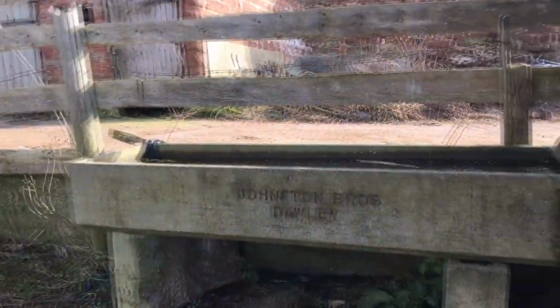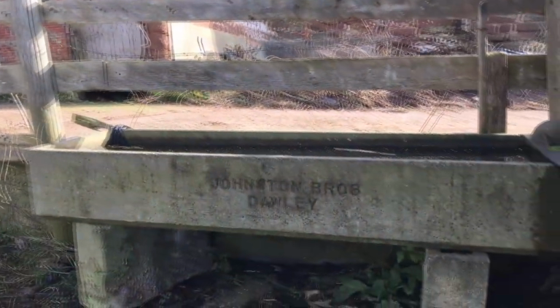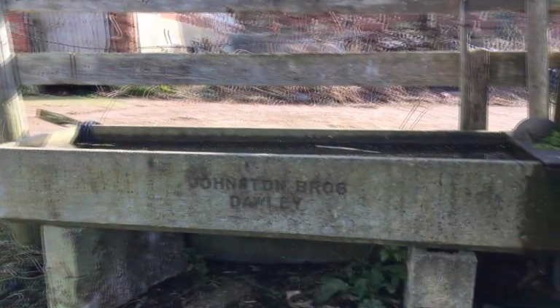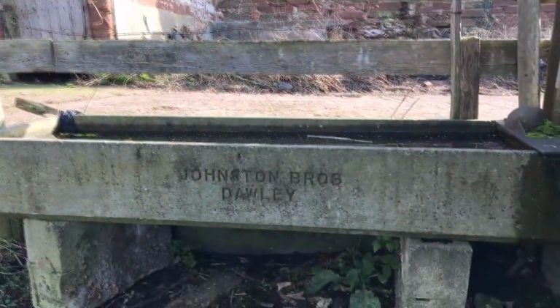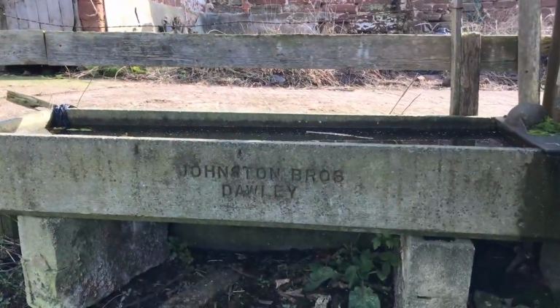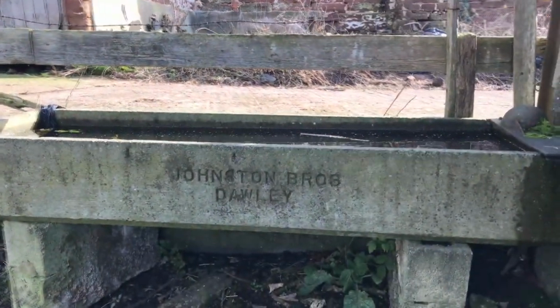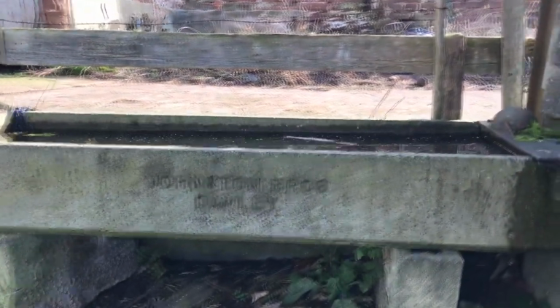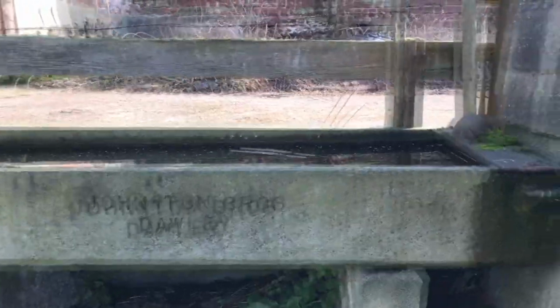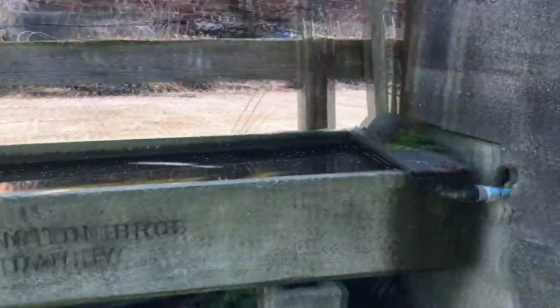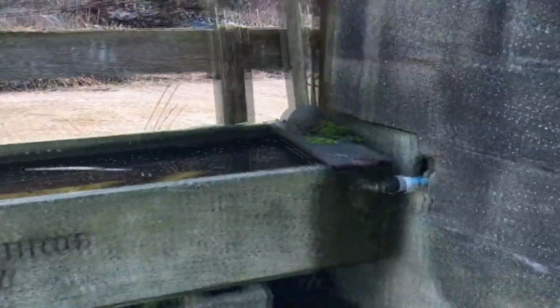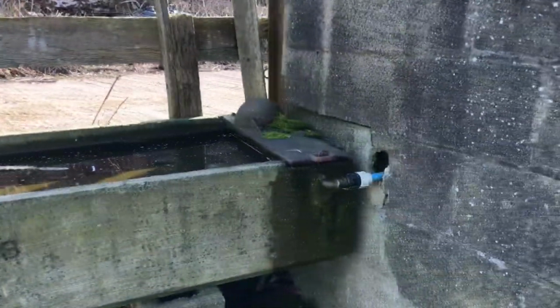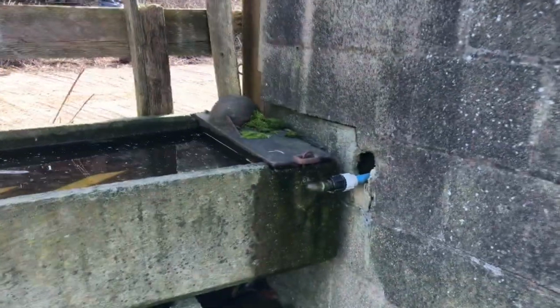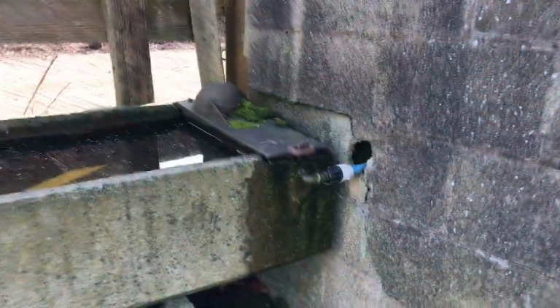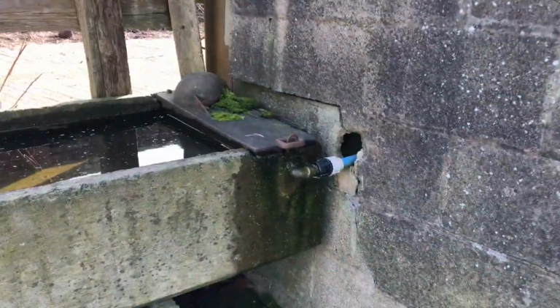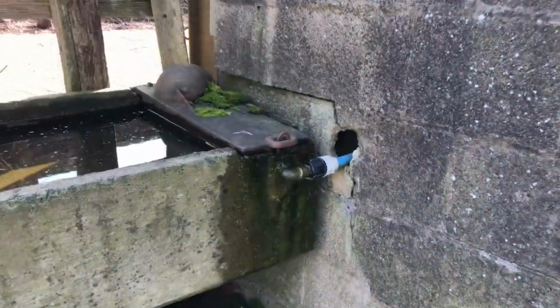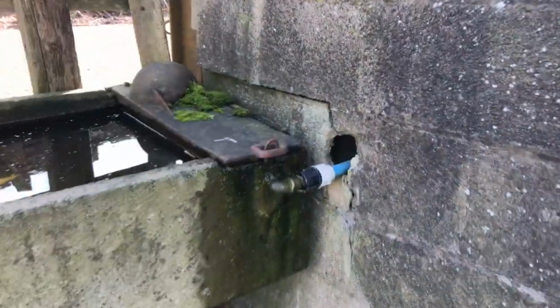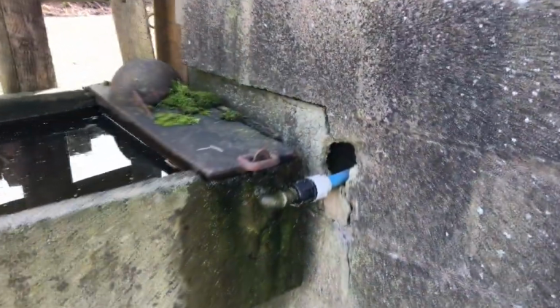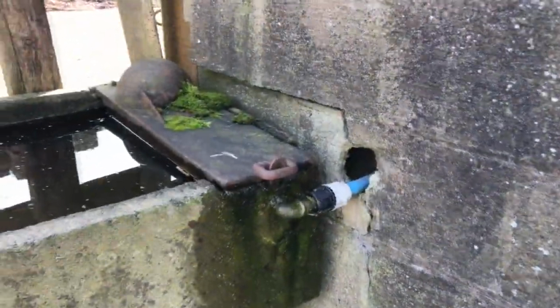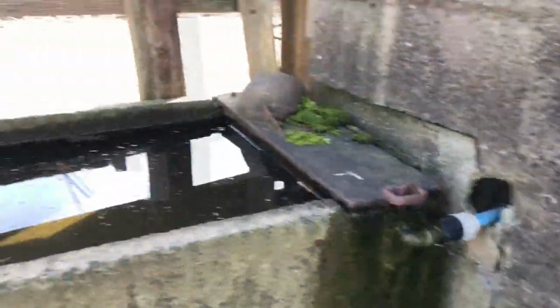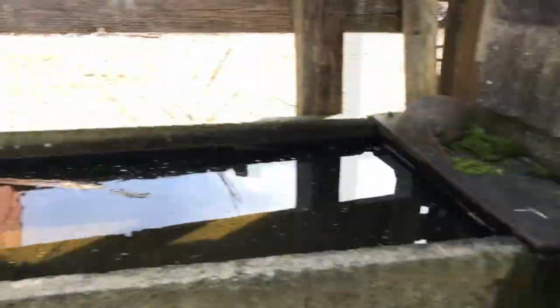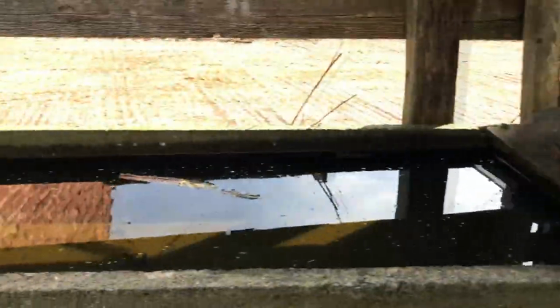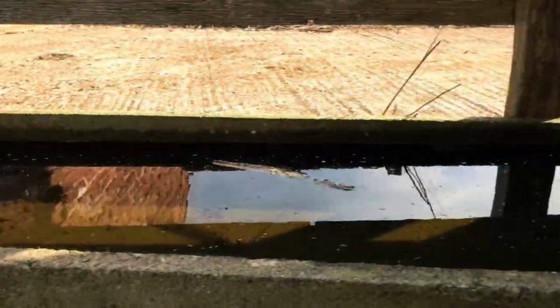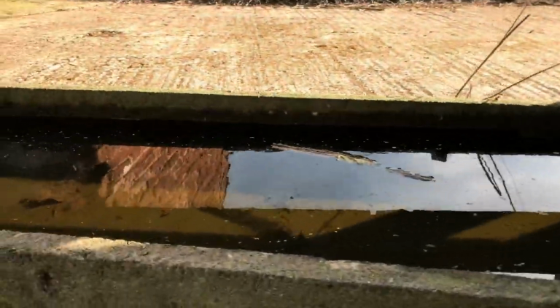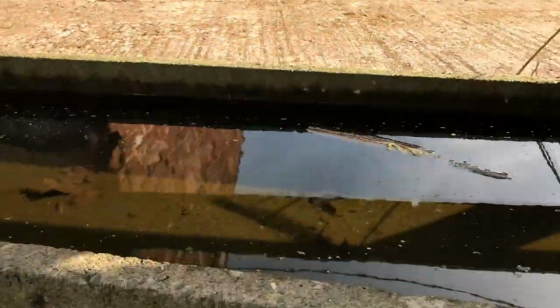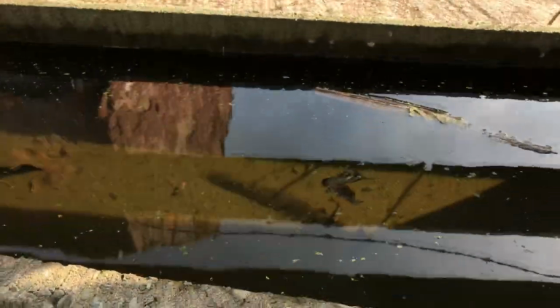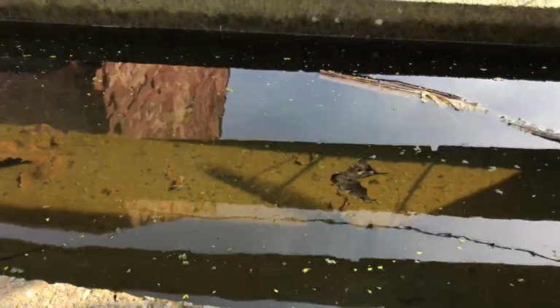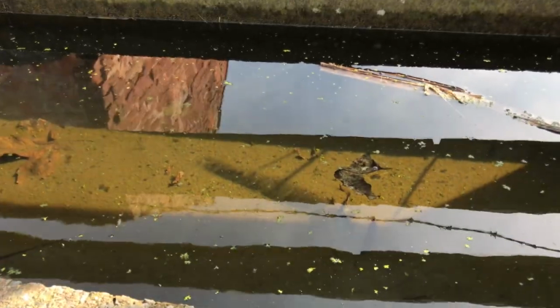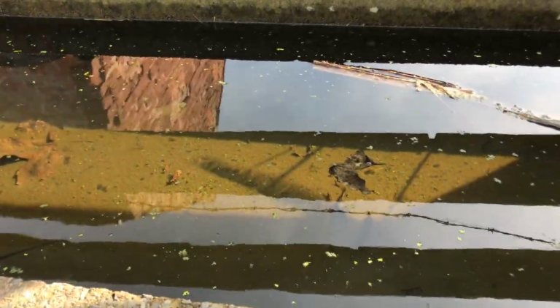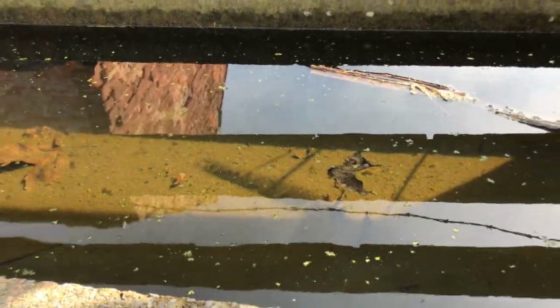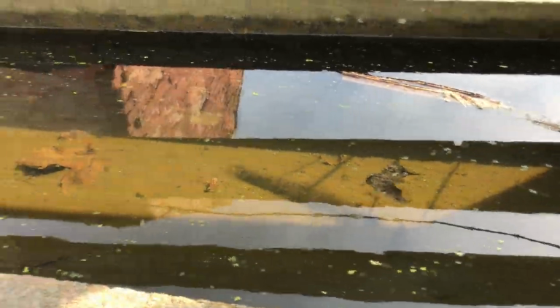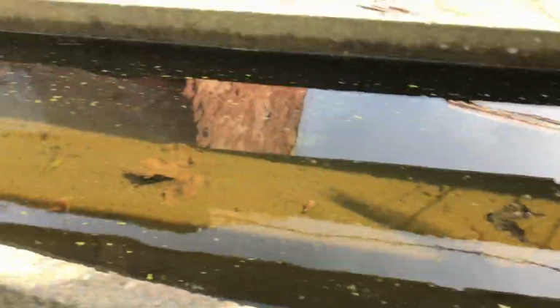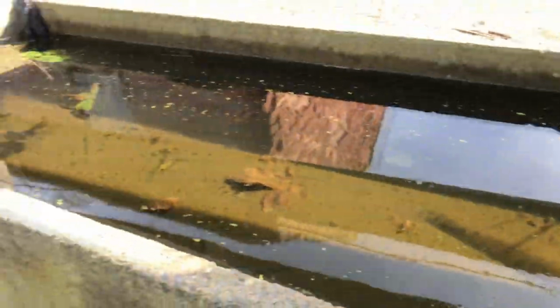Got a water trough here. As you can see, there's the inlet there. And it's pretty clear water, to be honest.